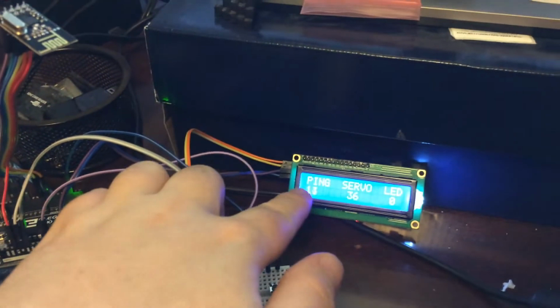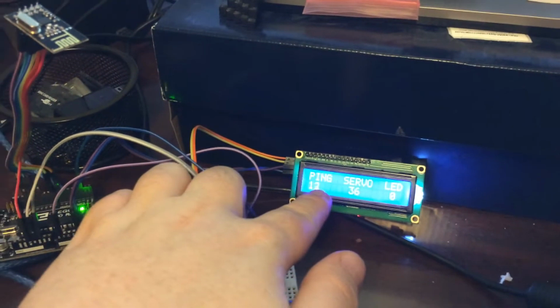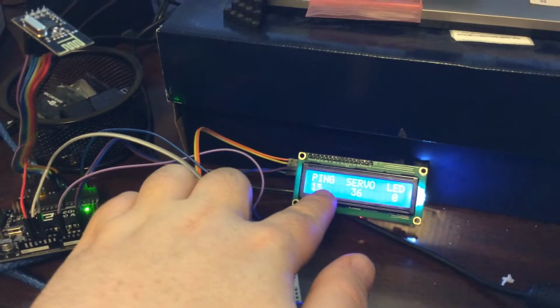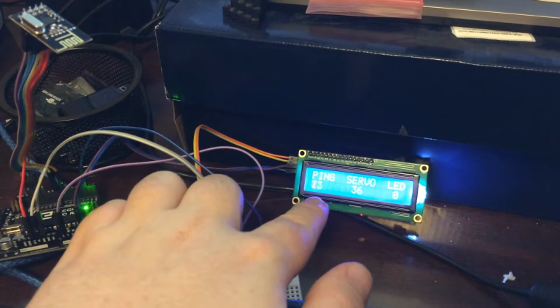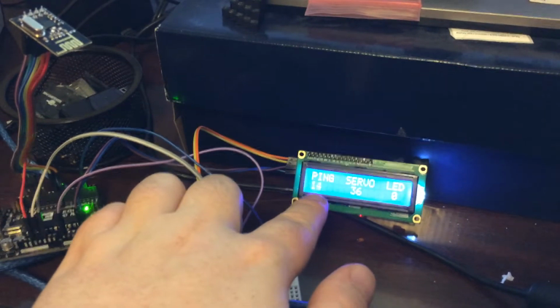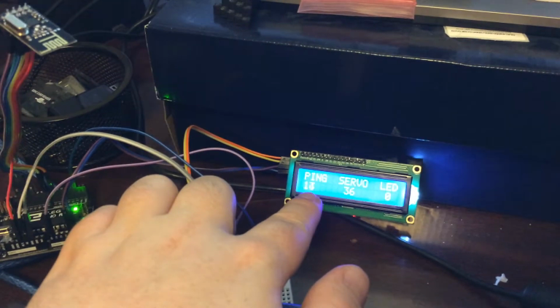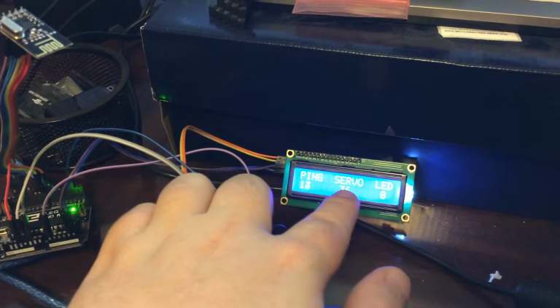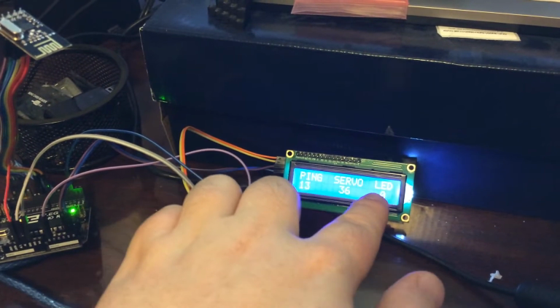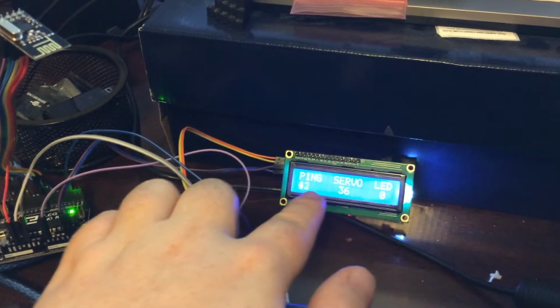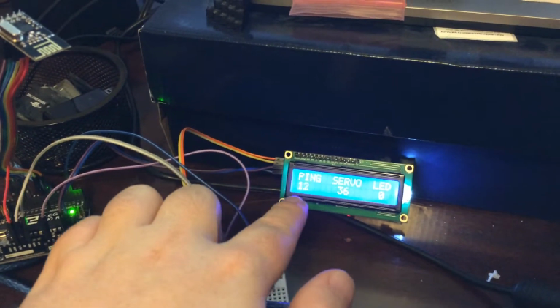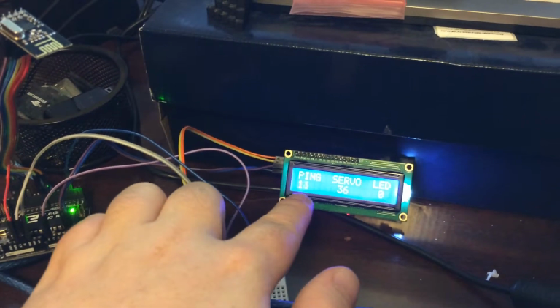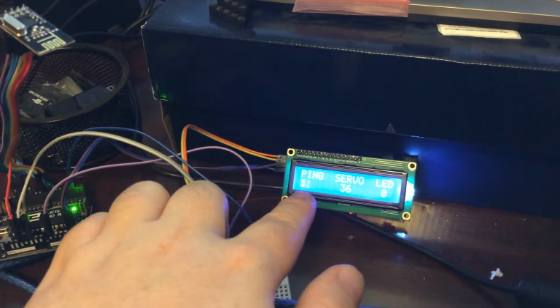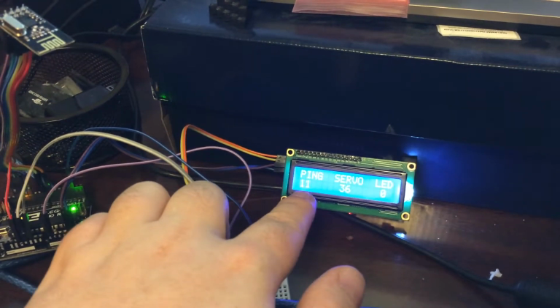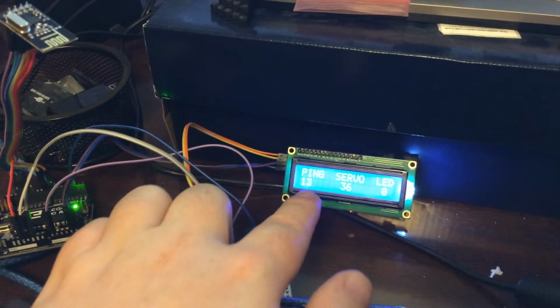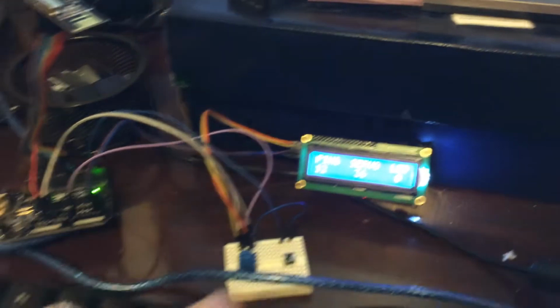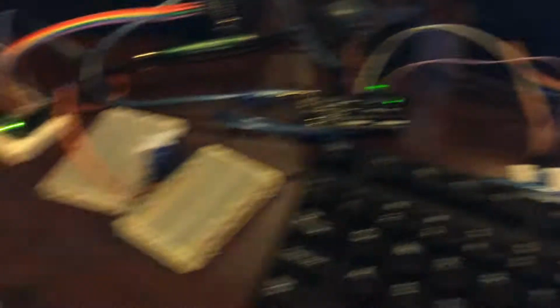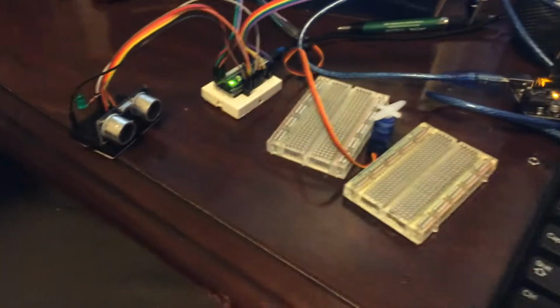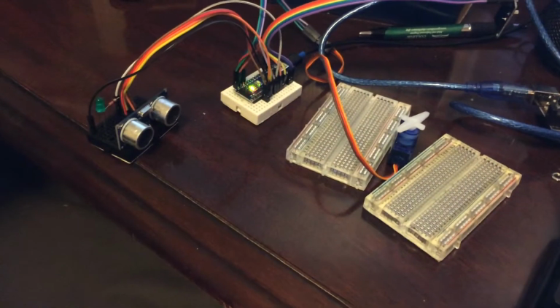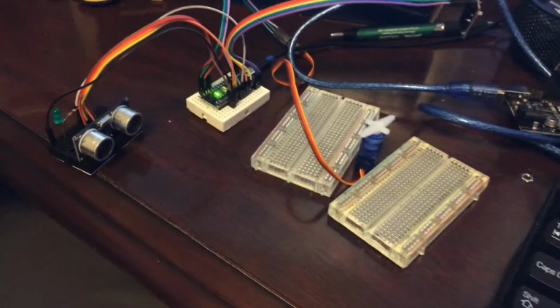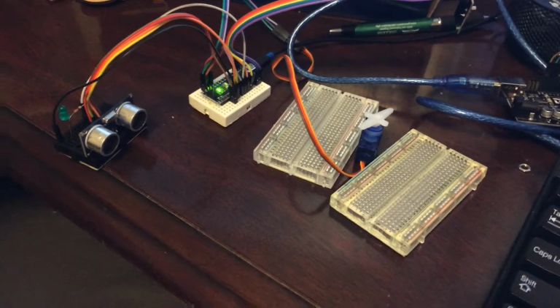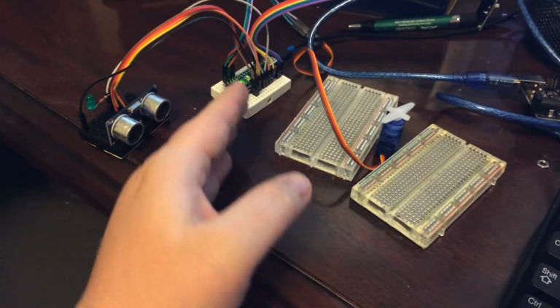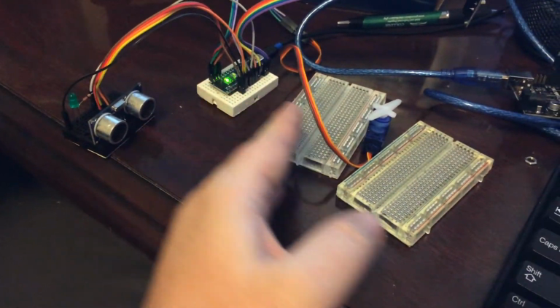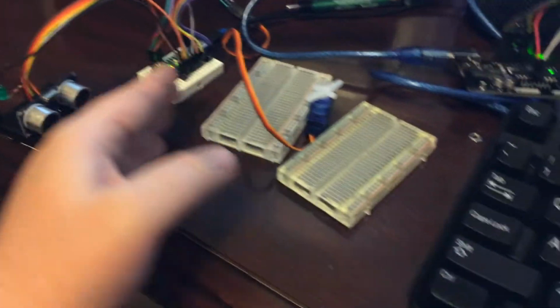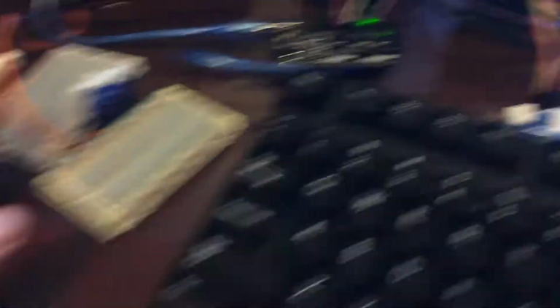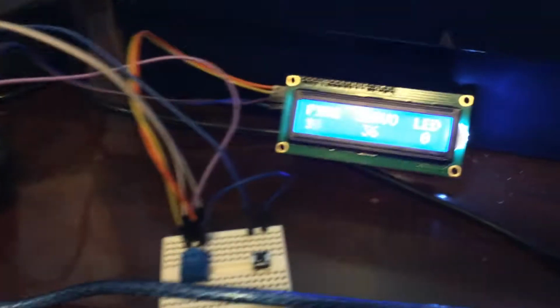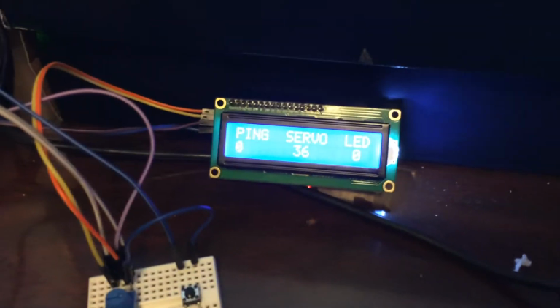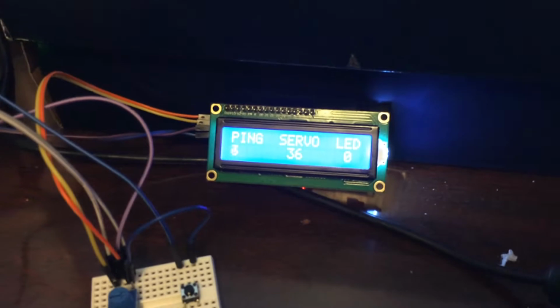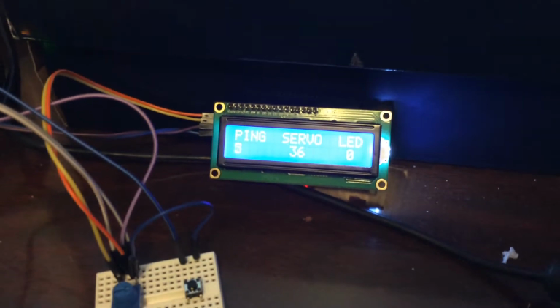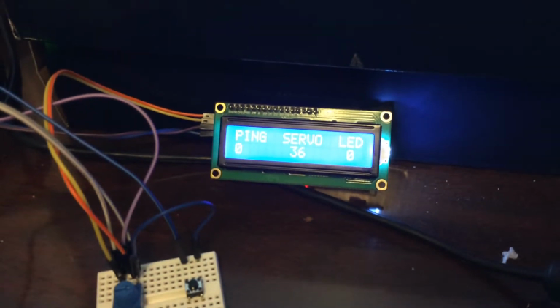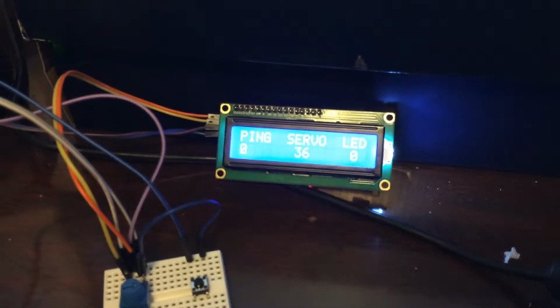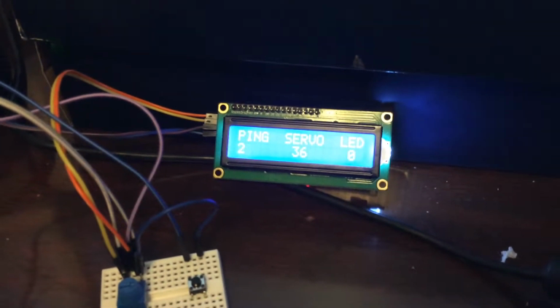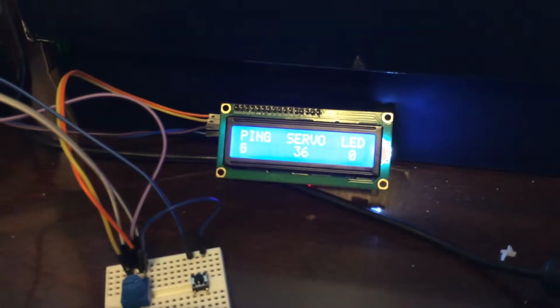So on the character LCD, you can see ping, servo, LED. This value is in centimeters, read from the ultrasonic distance sensor. So as I move my hand here, you can see that value change on the ping sensor.